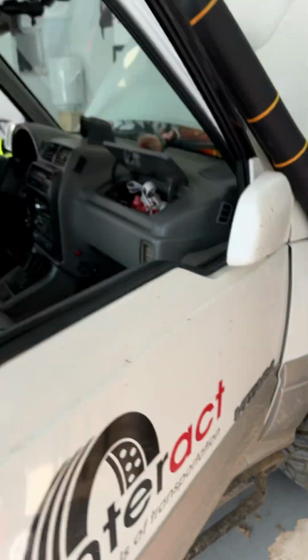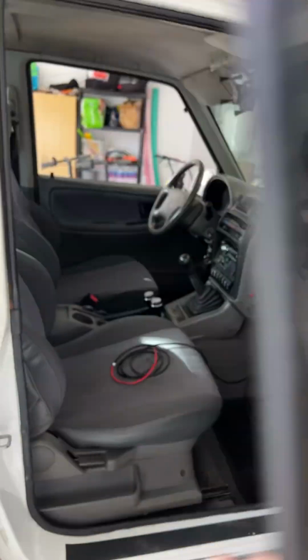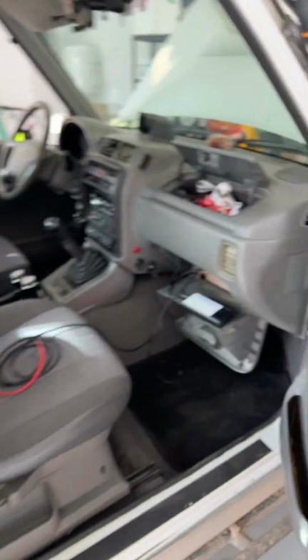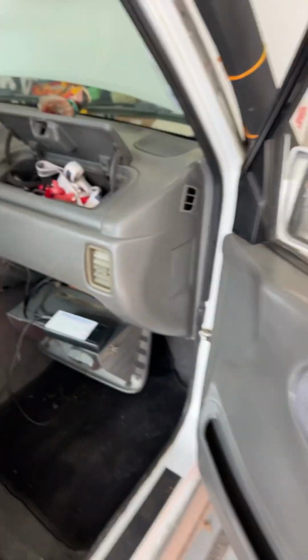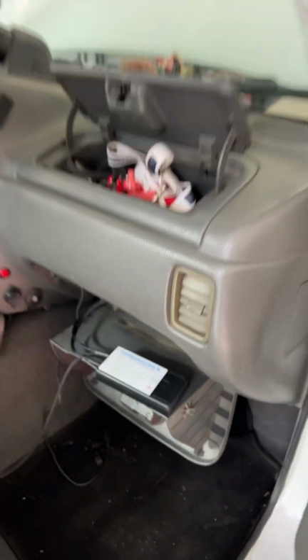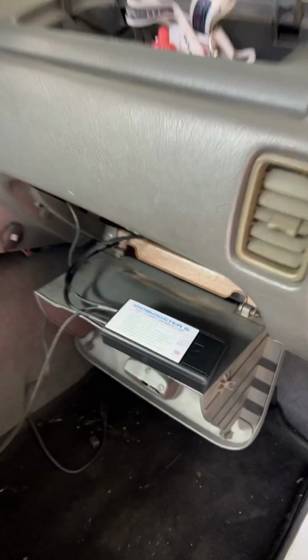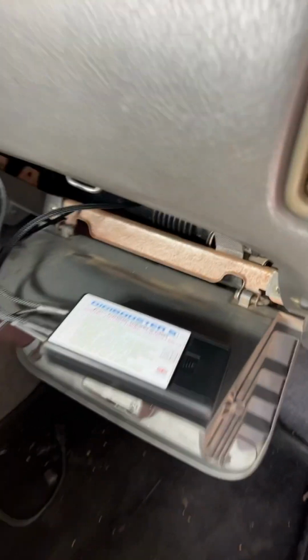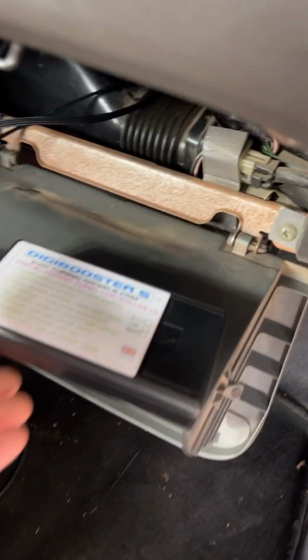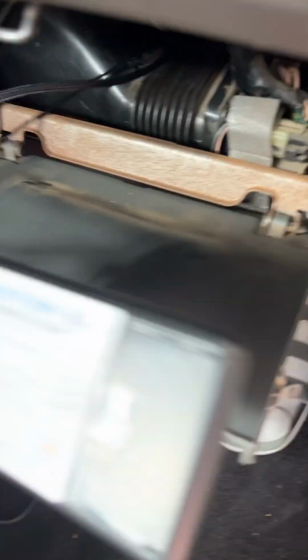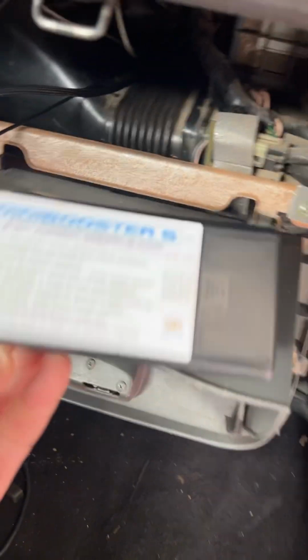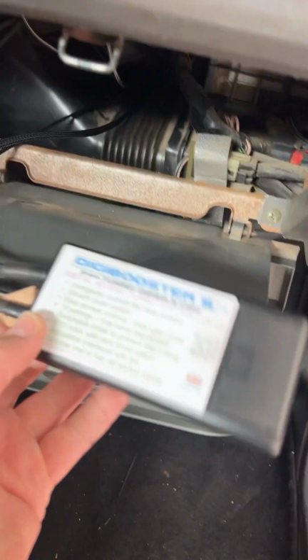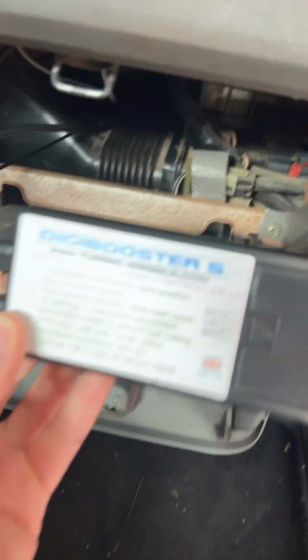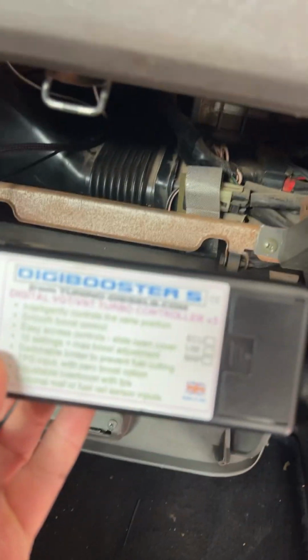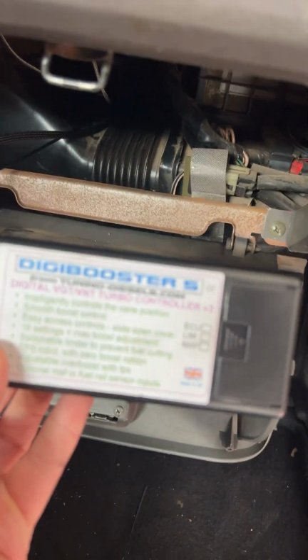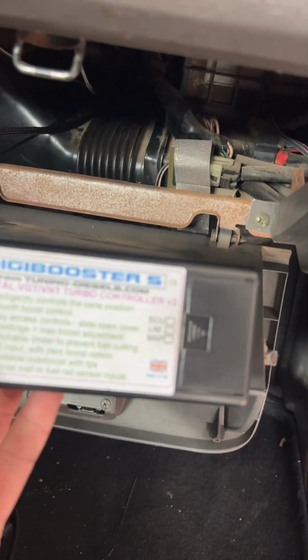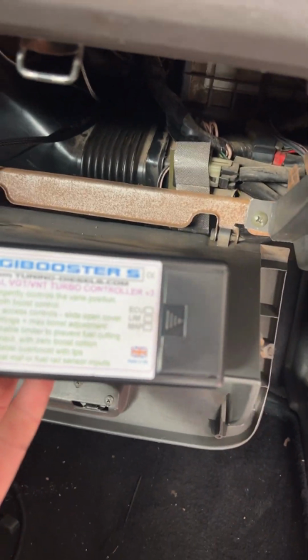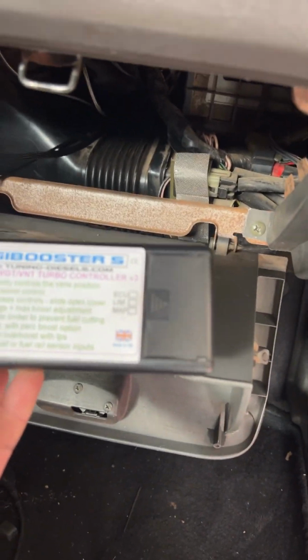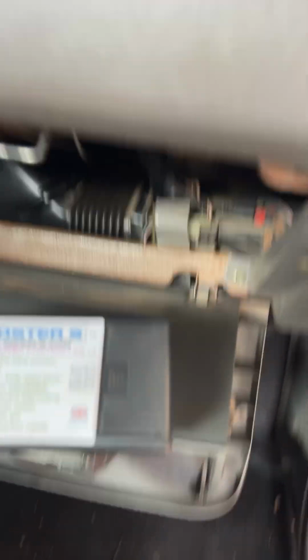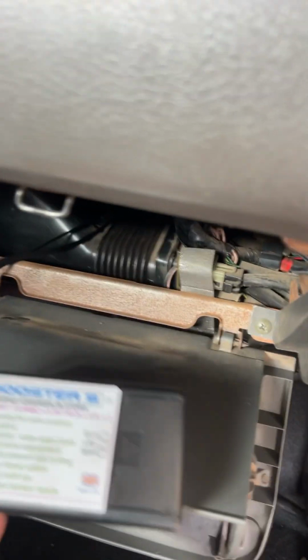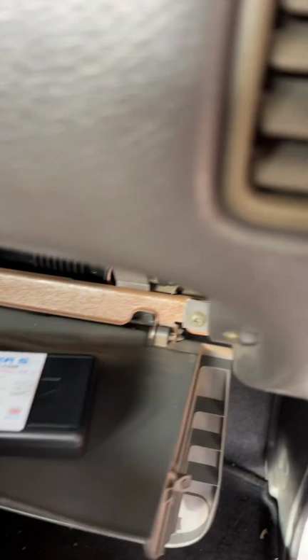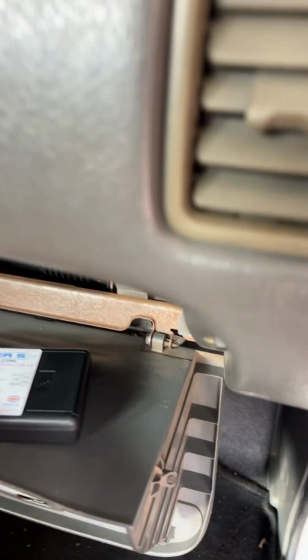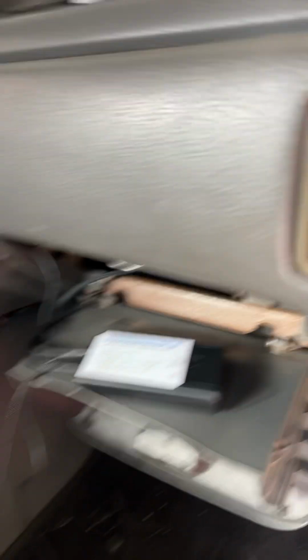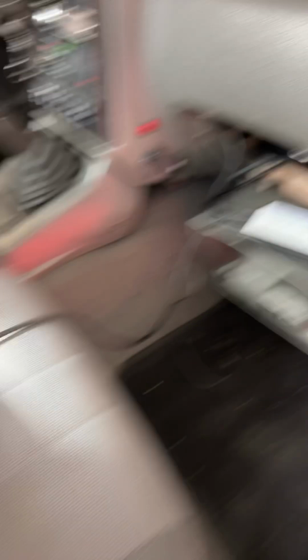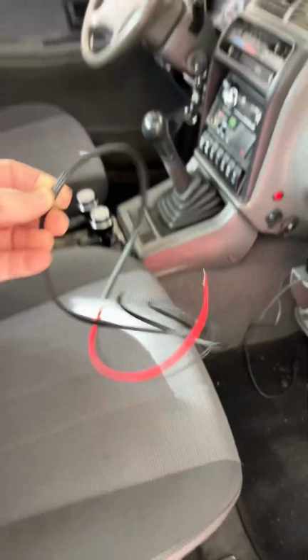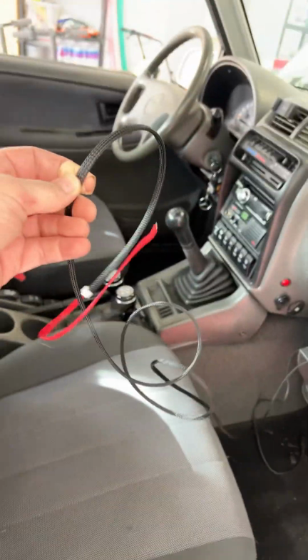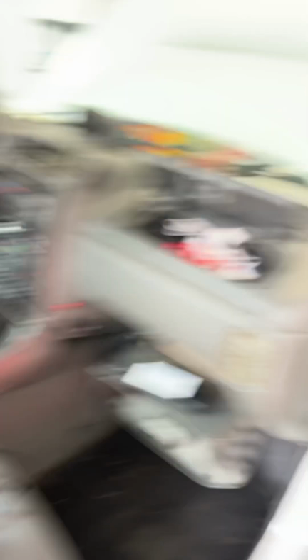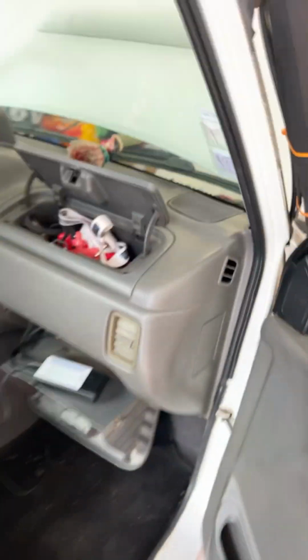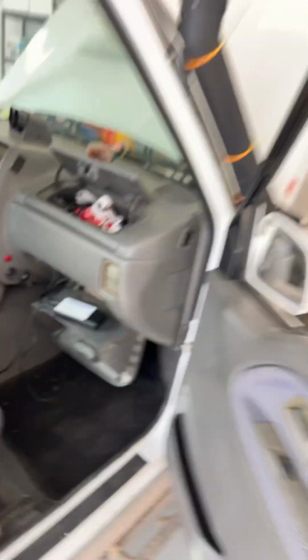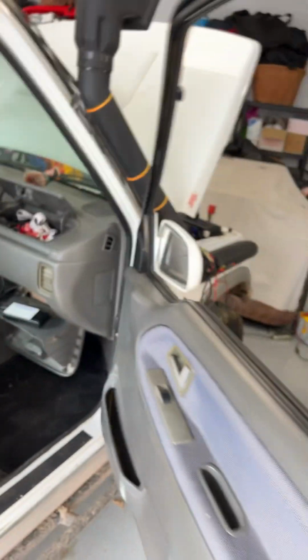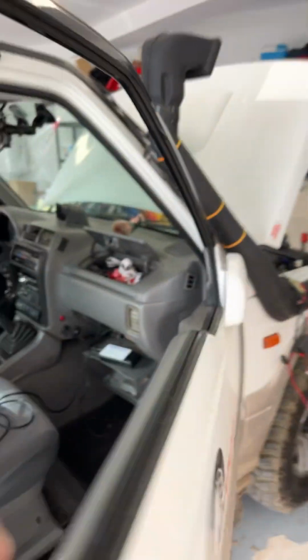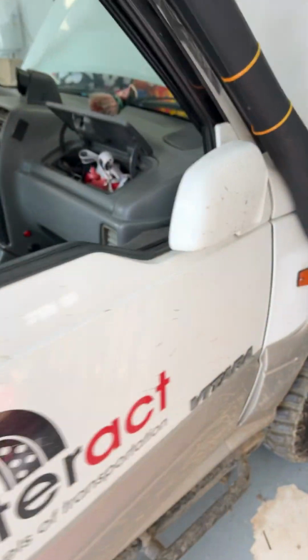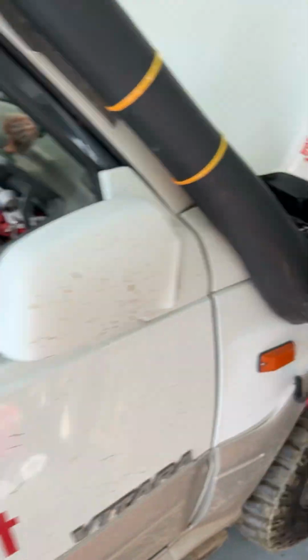We're installing a variable boost controller — the UK-made Digiboost S version 3. The power wires run just inside and punch through the firewall there, because it's not waterproof.